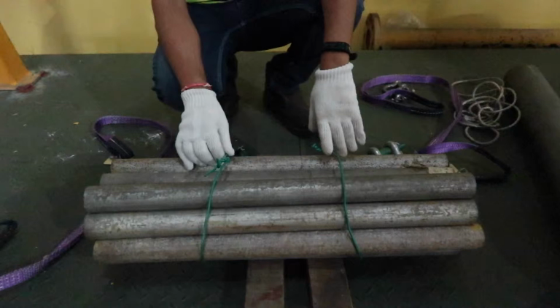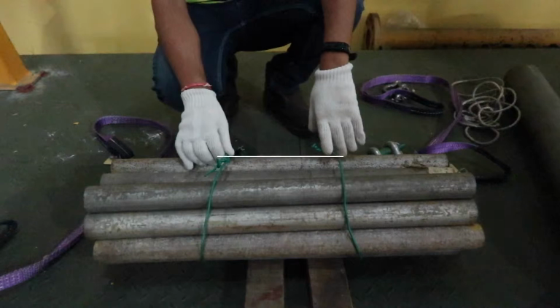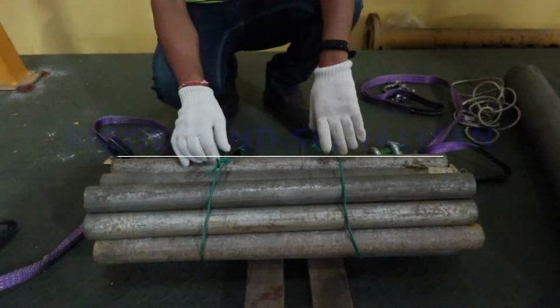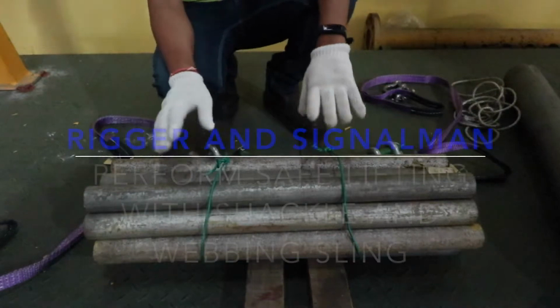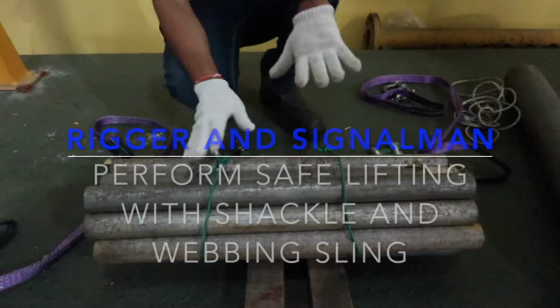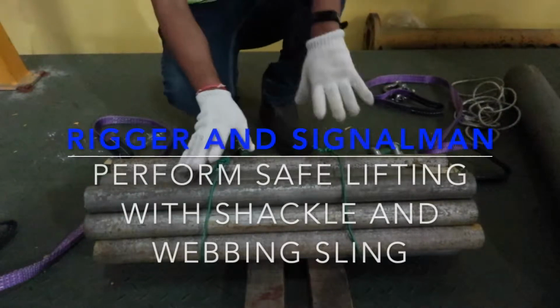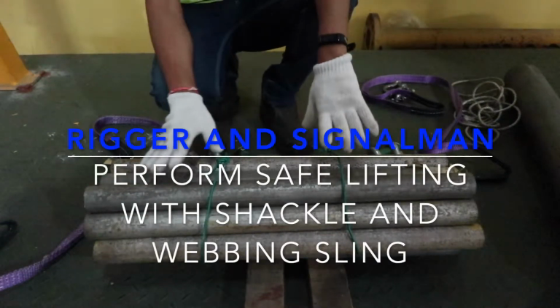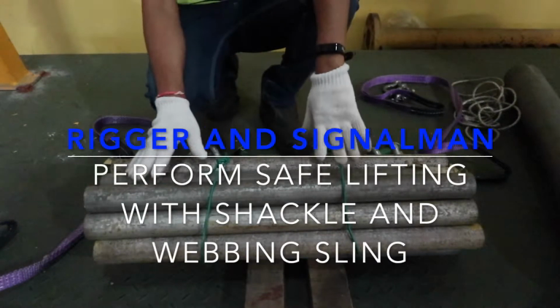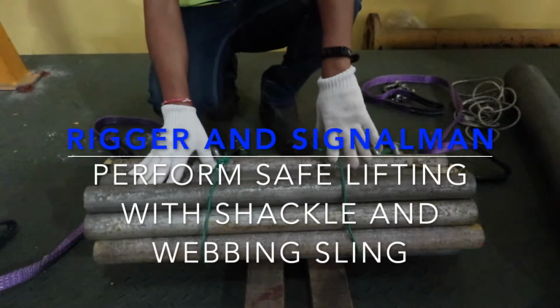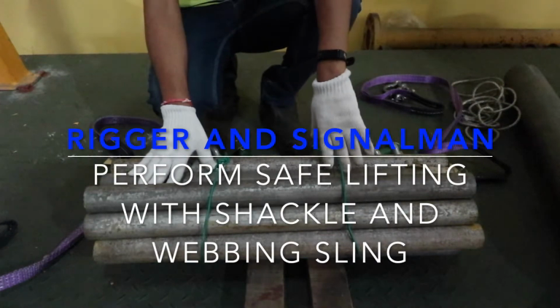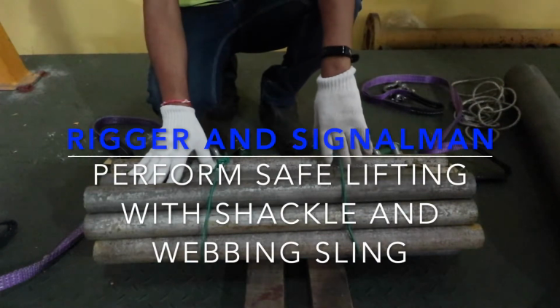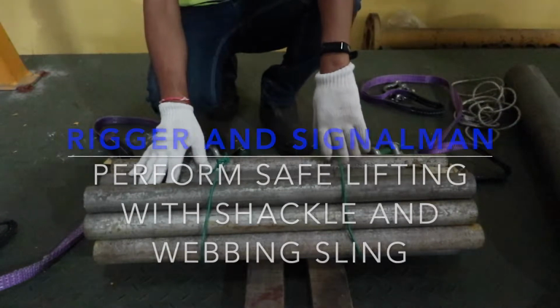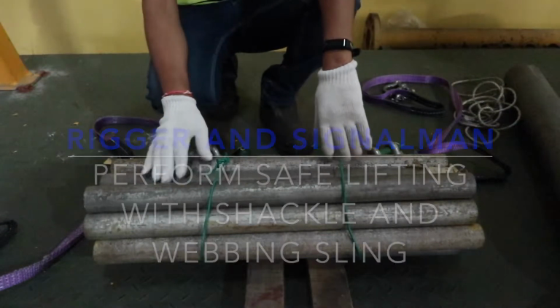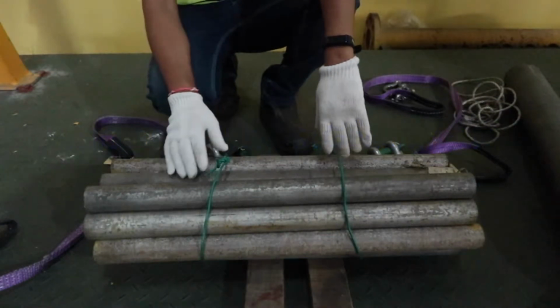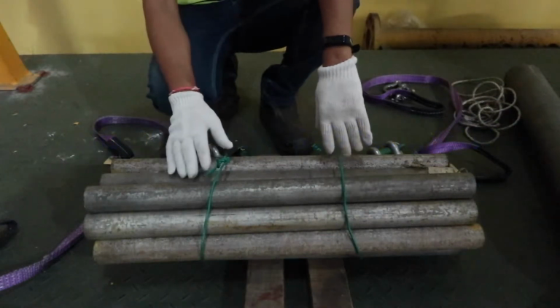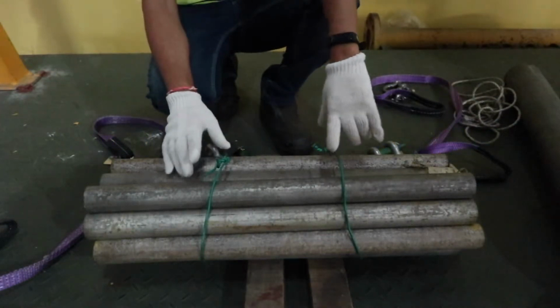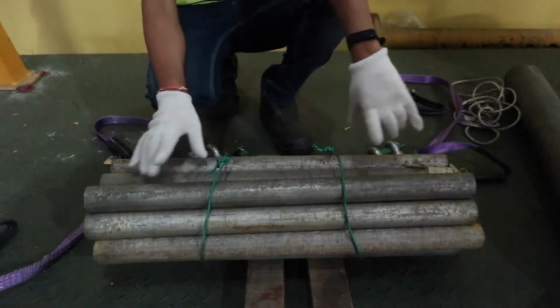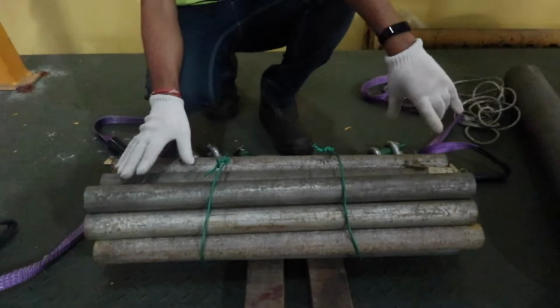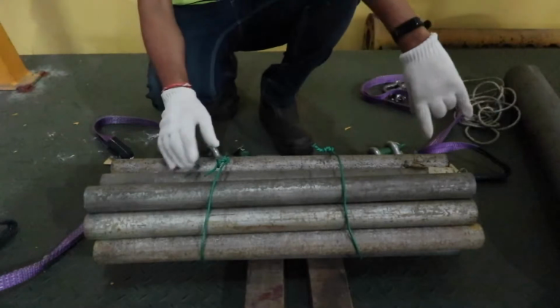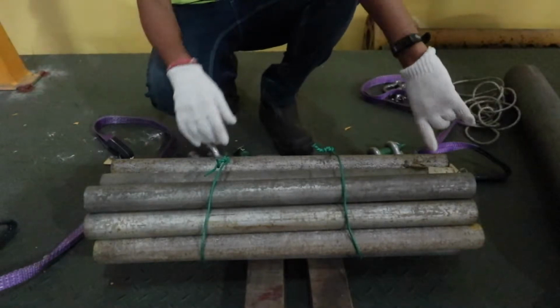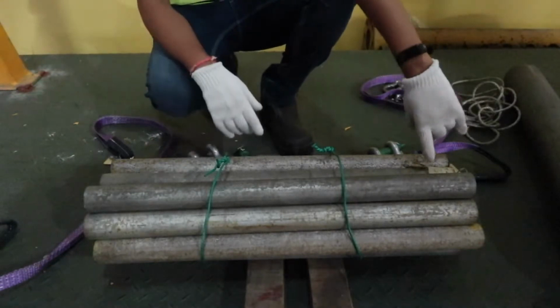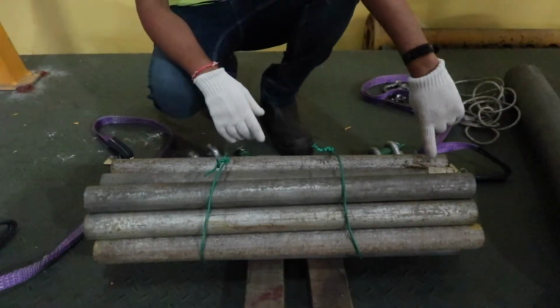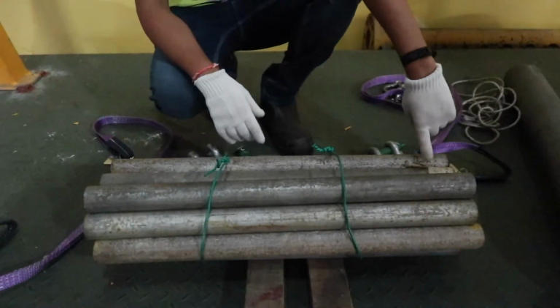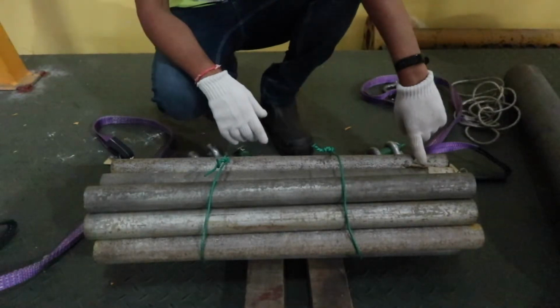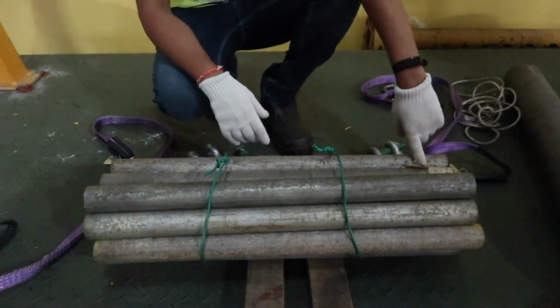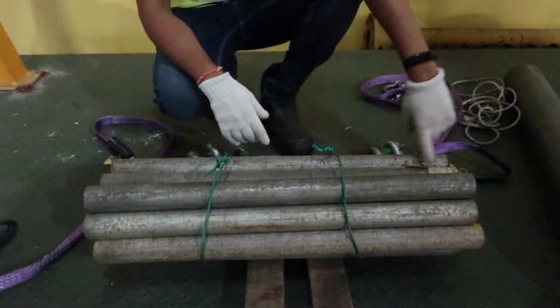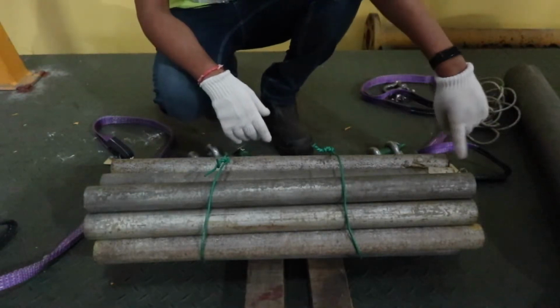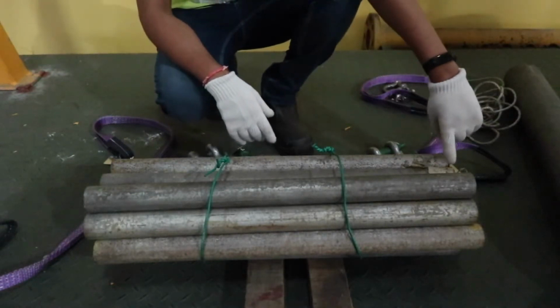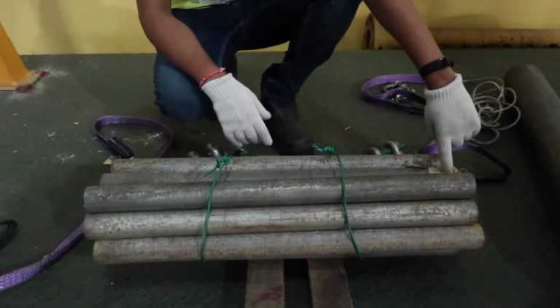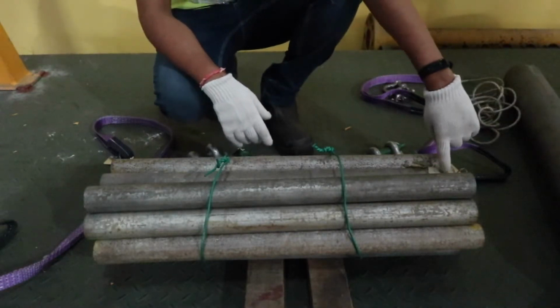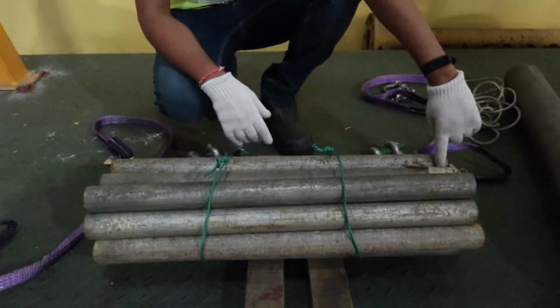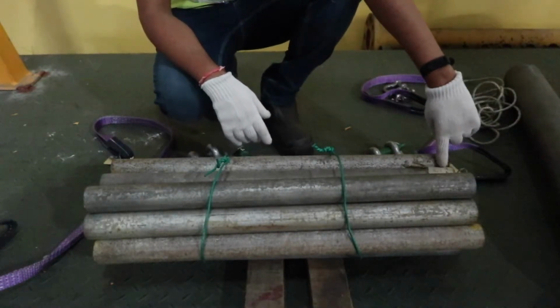This is the Recurrence Rigger and Signalman course. The posting material — how many tons? I need to check first. It is 500 kg.